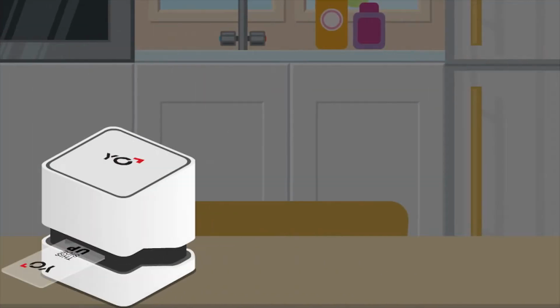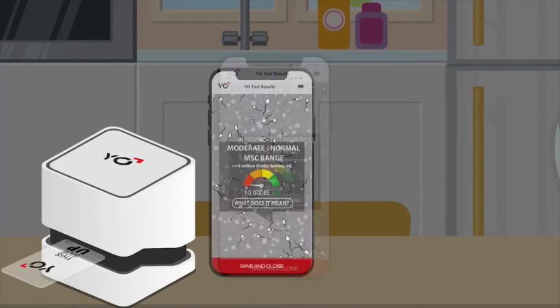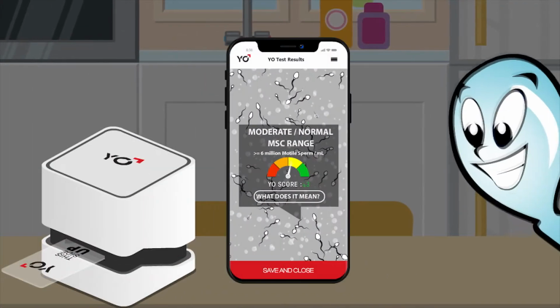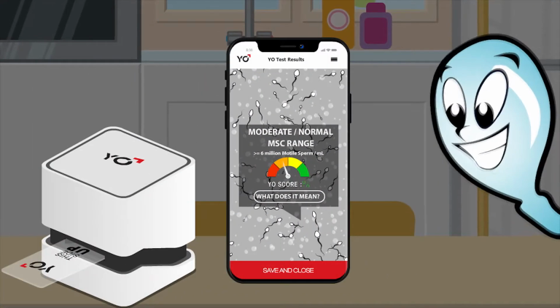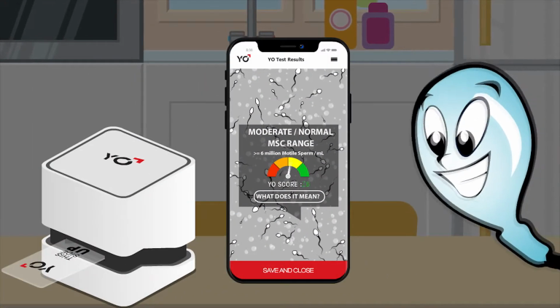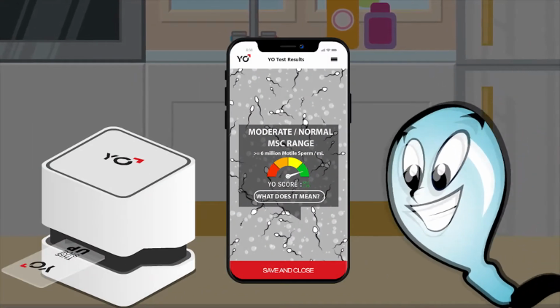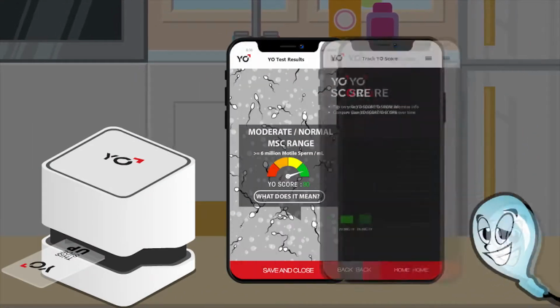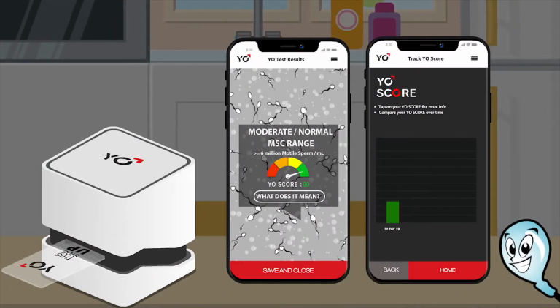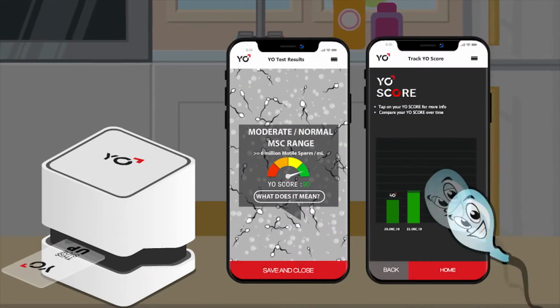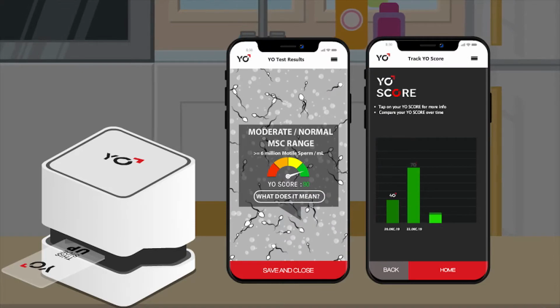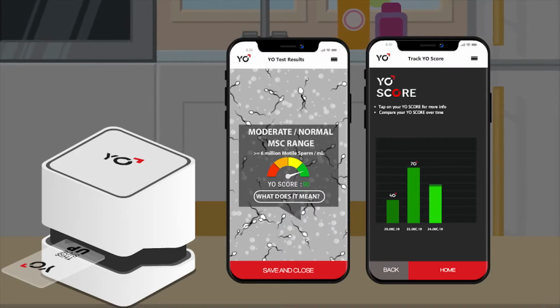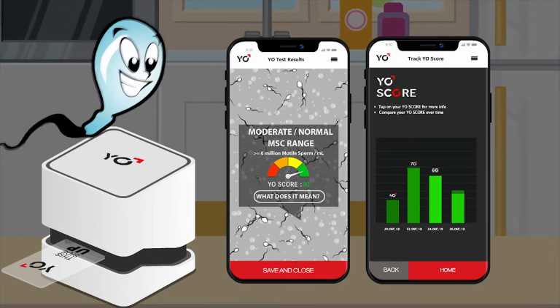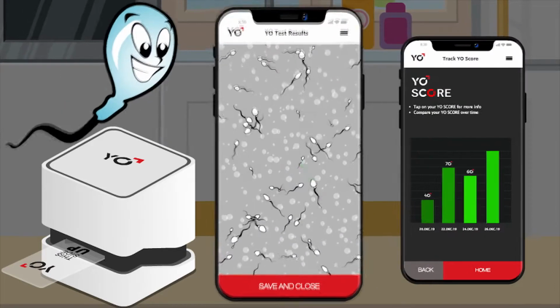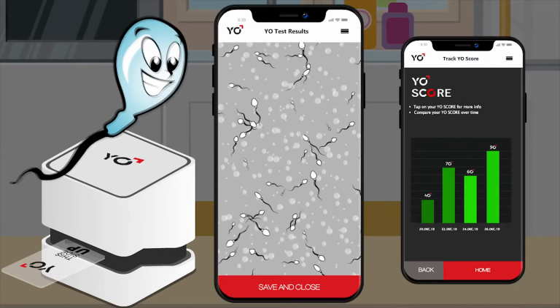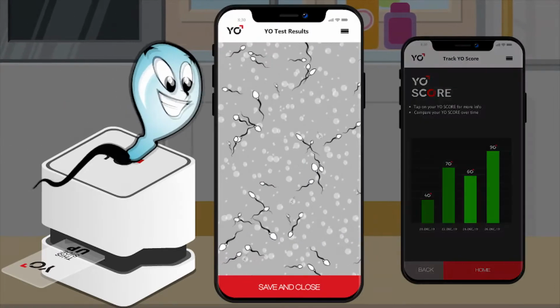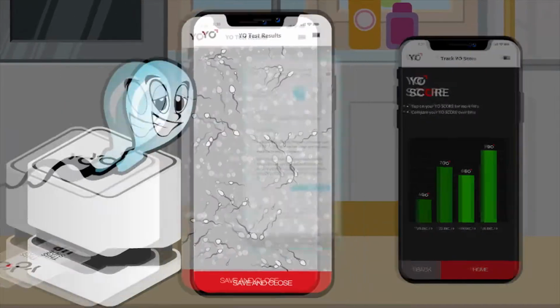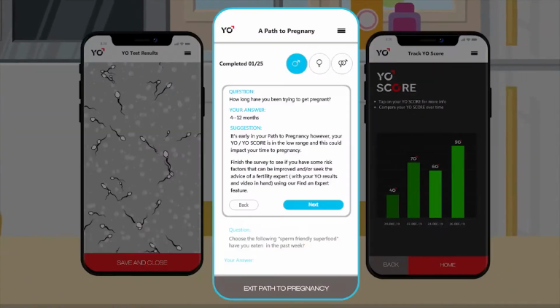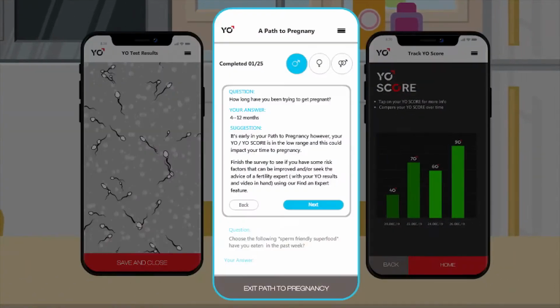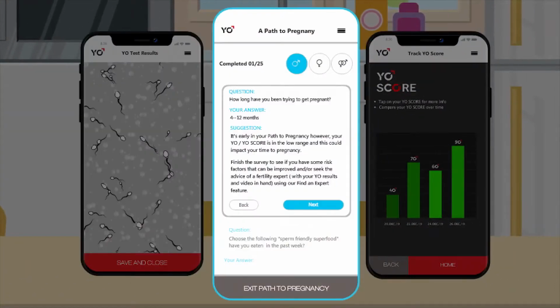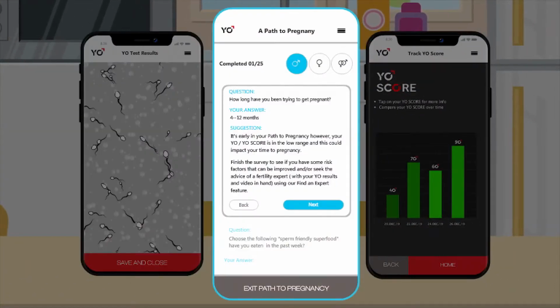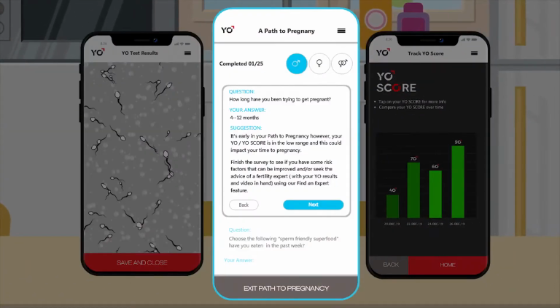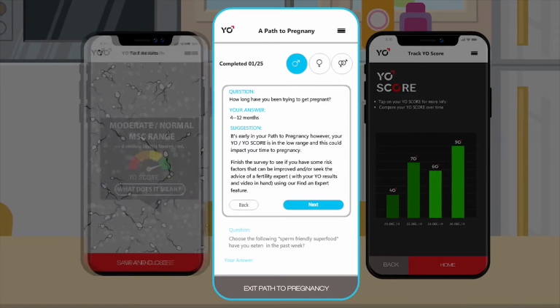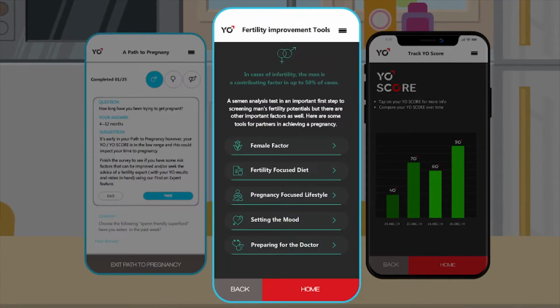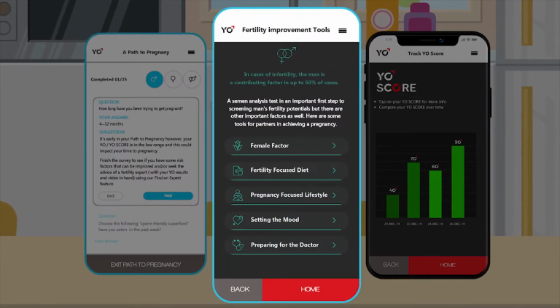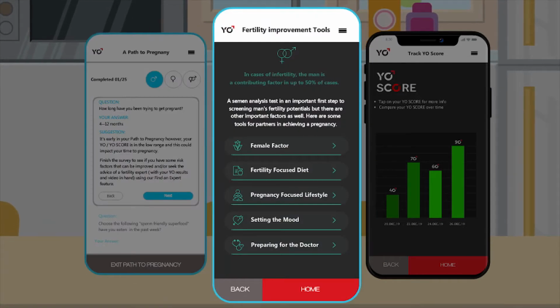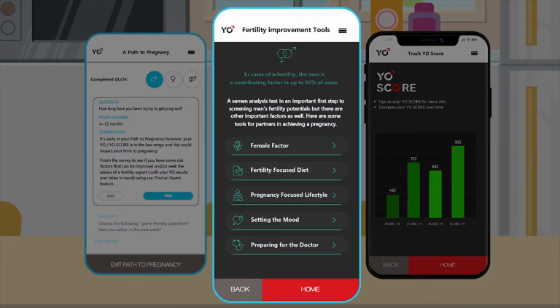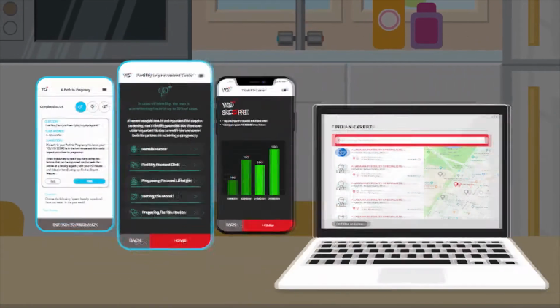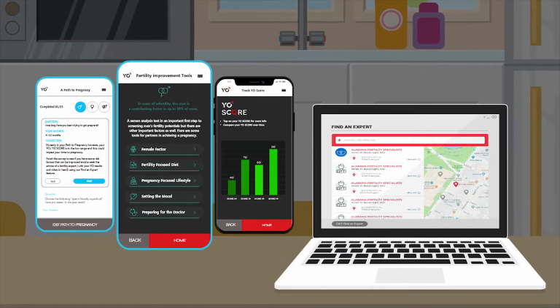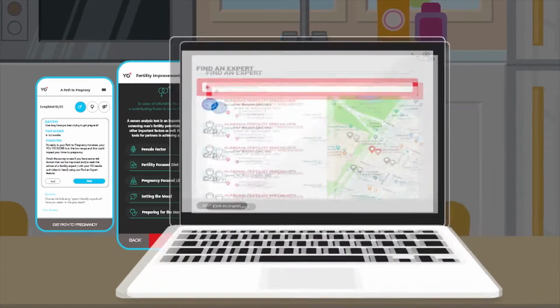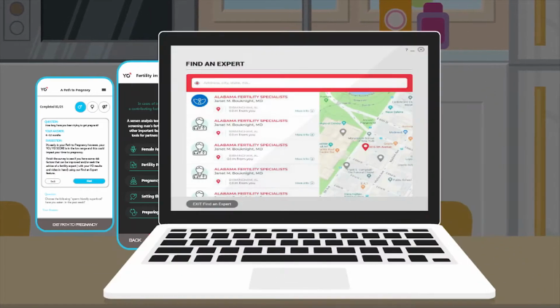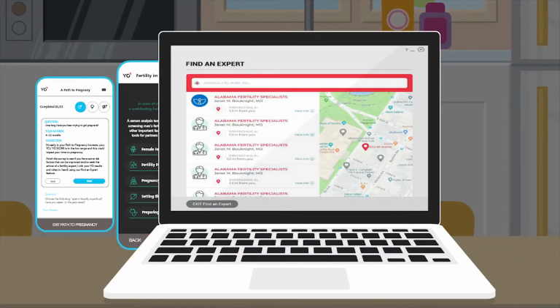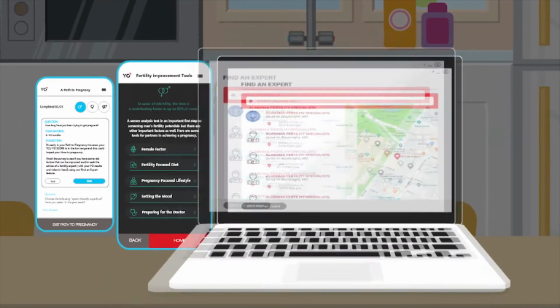In minutes, you receive a motile sperm concentration, a Yo score quality ranking, and a live video of your sample. Based on your results, Yo provides detailed recommendations, fertility improvement tools, and other resources to assist the reproductive journey.